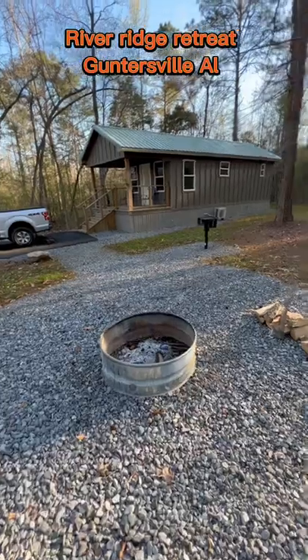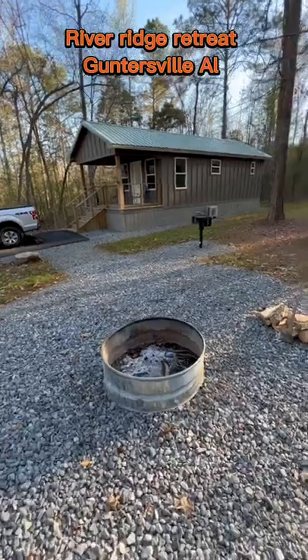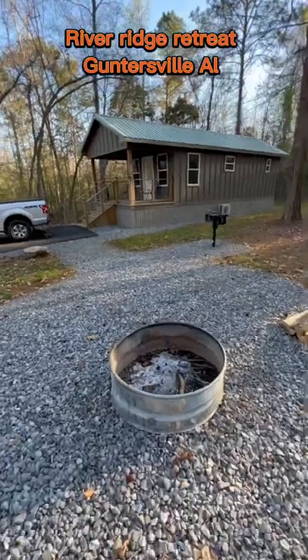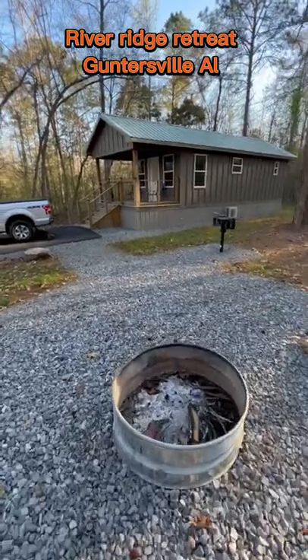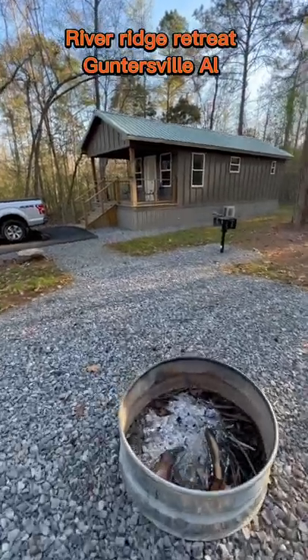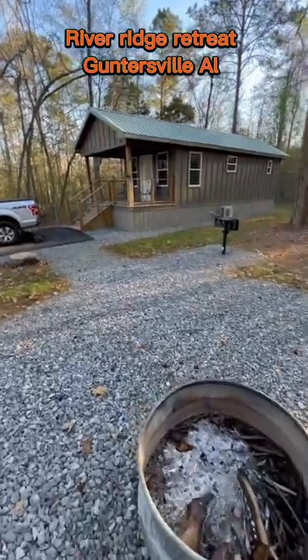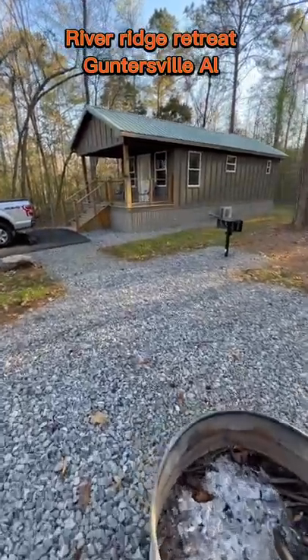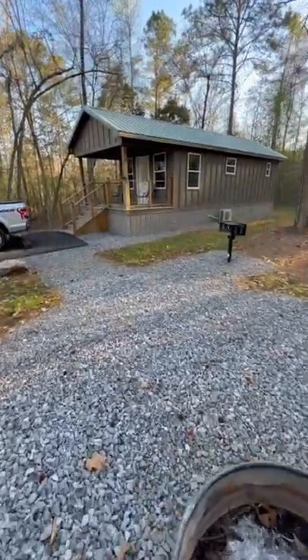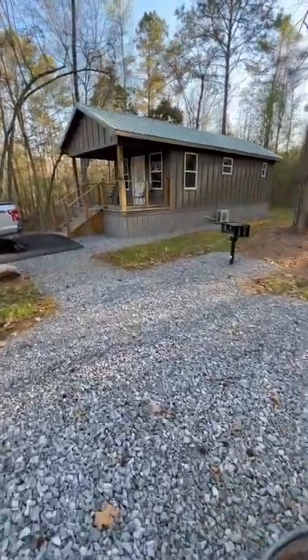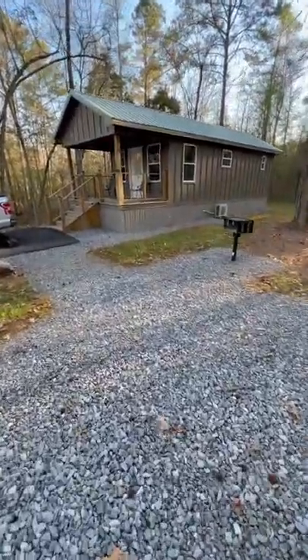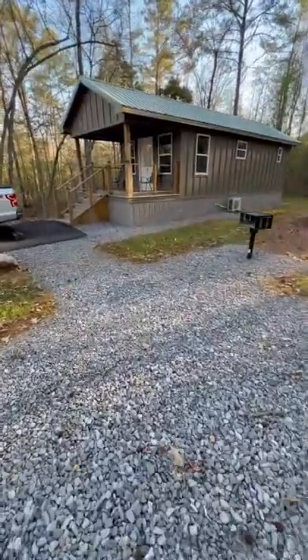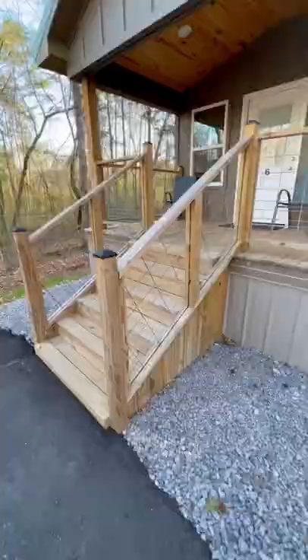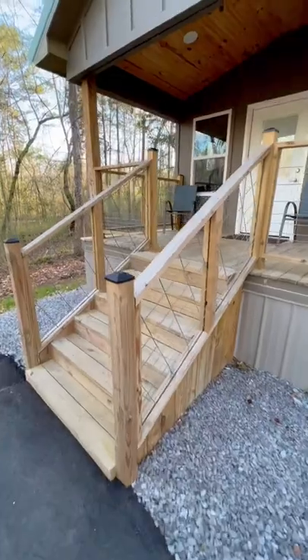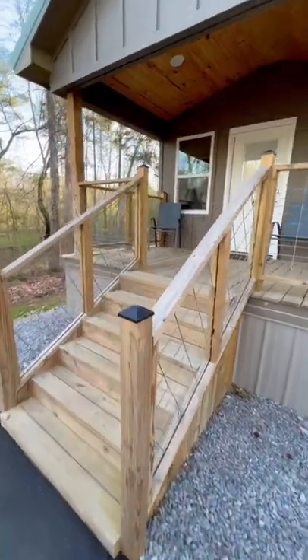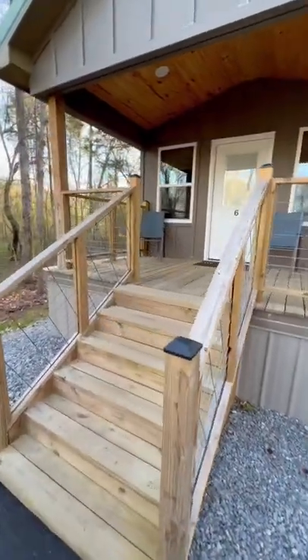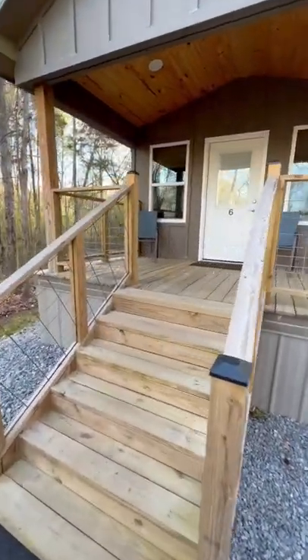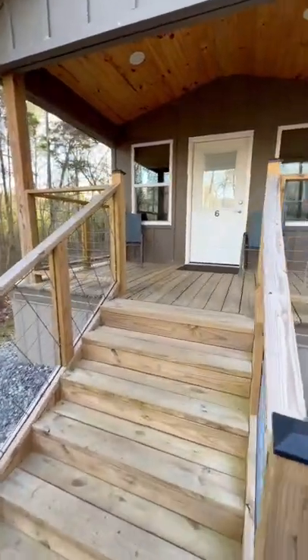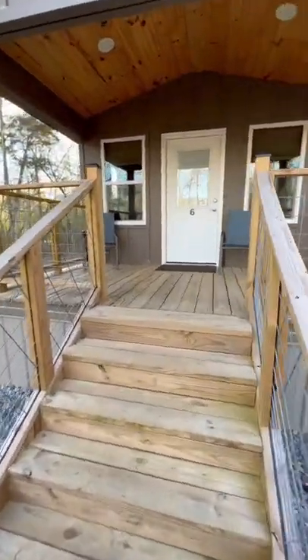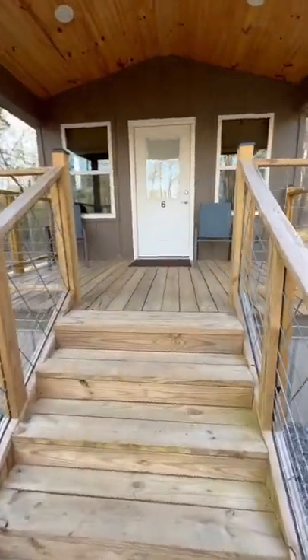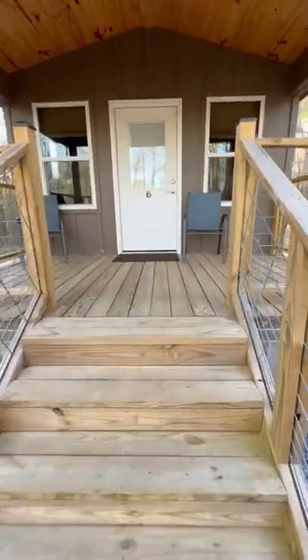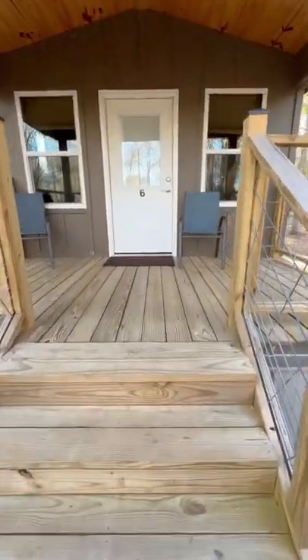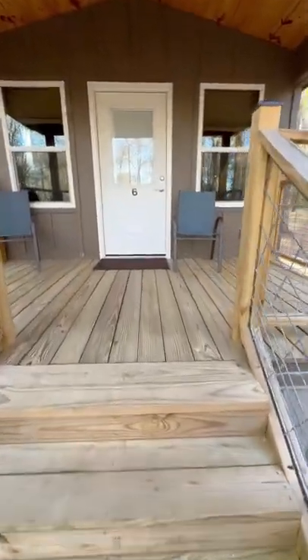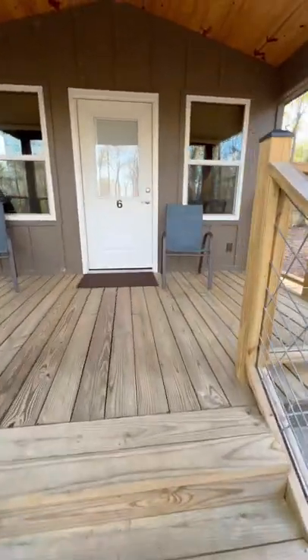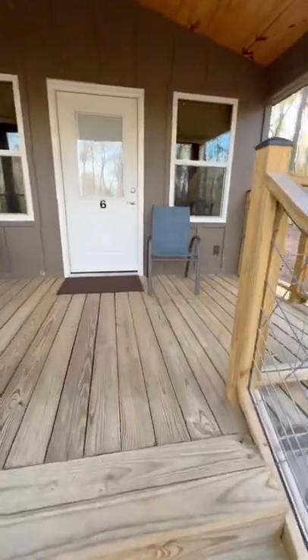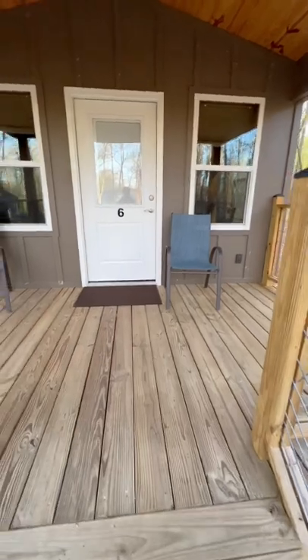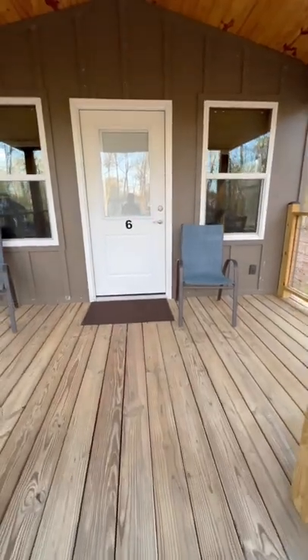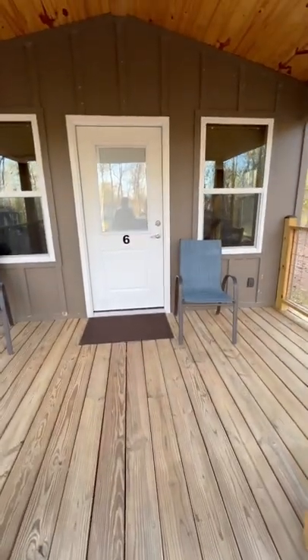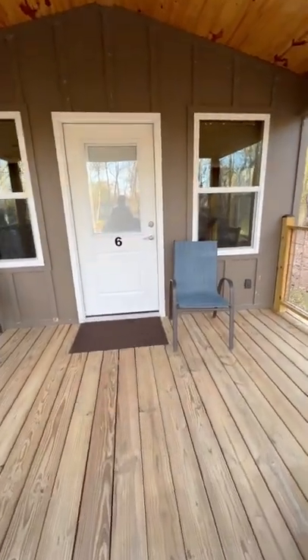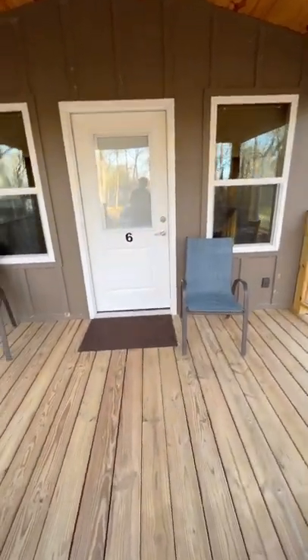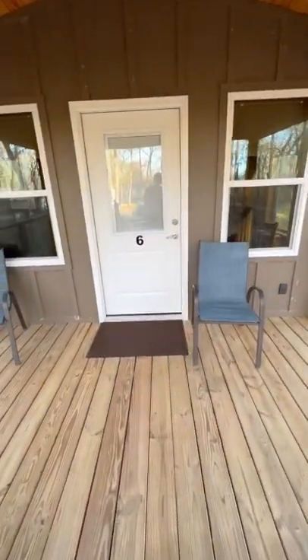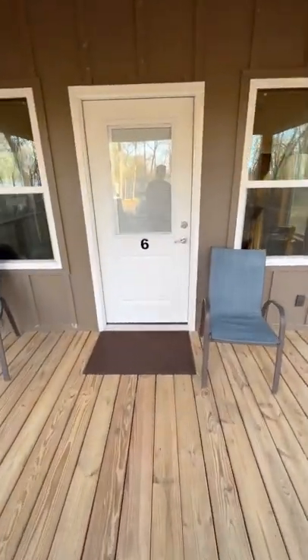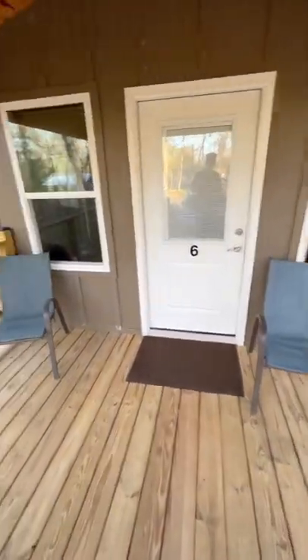Good morning from Guntersville, Alabama. We are here vacationing for spring break. As you can see, each cabin has a beautiful fire pit and grill. This is the River Ridge Retreat and I thought I'd share how cozy and cute these cabins are.